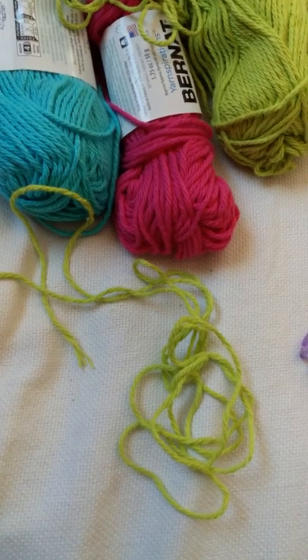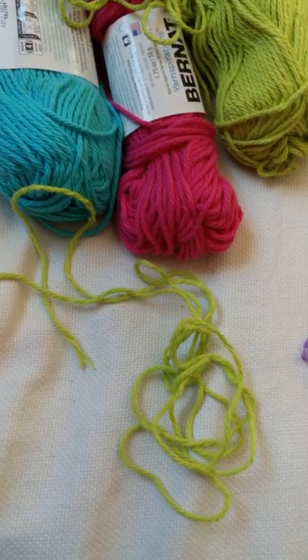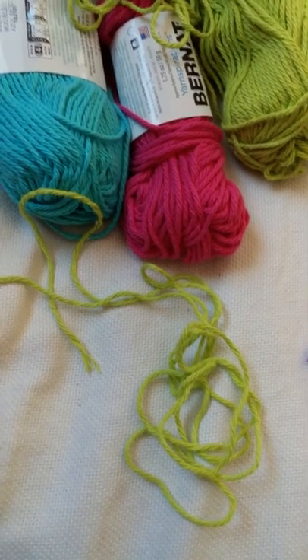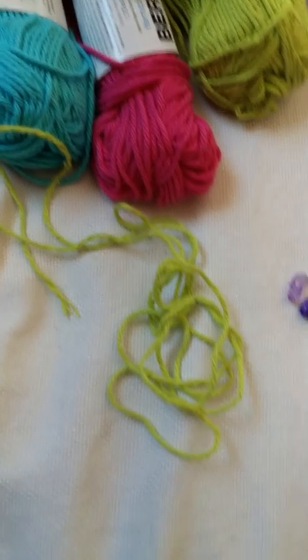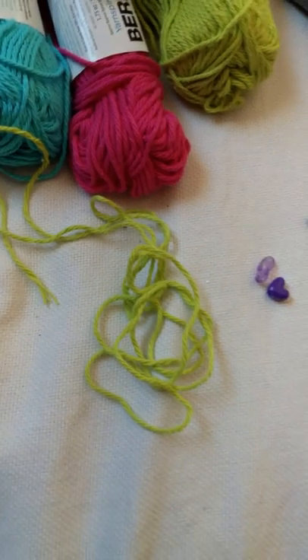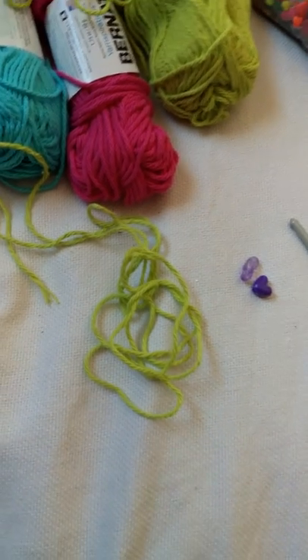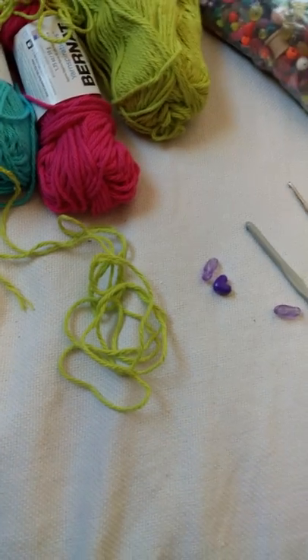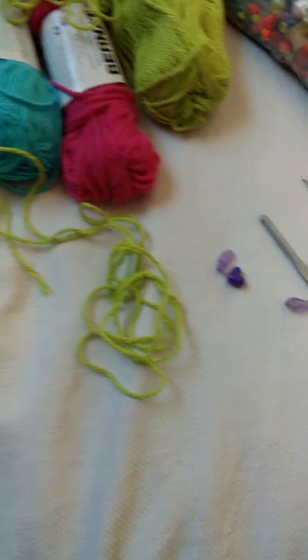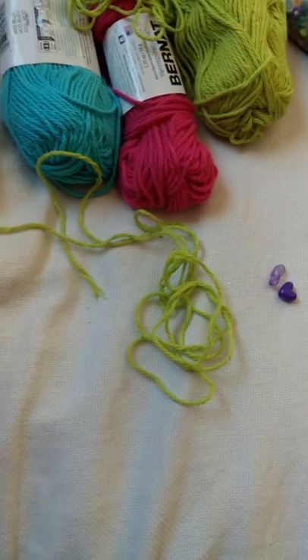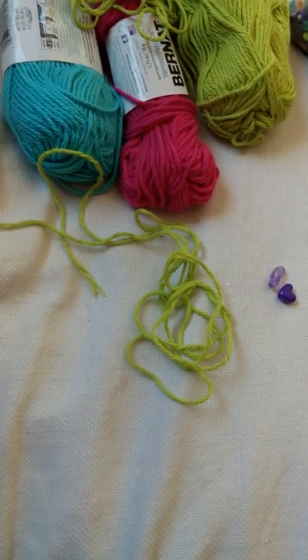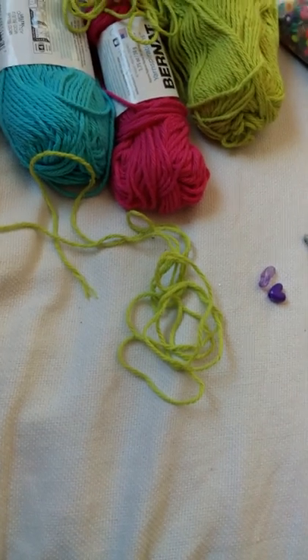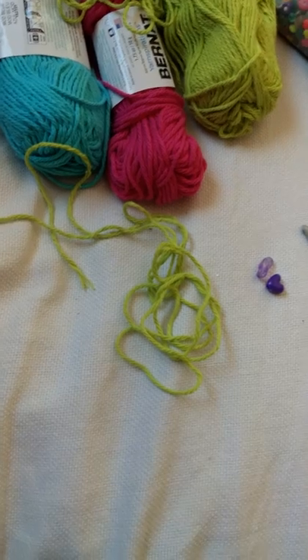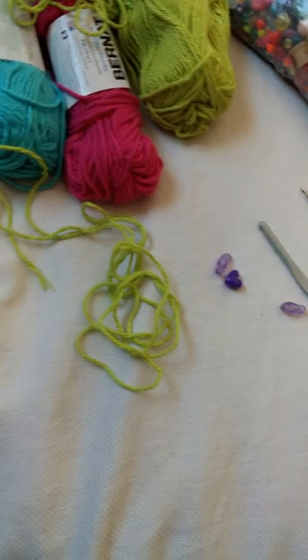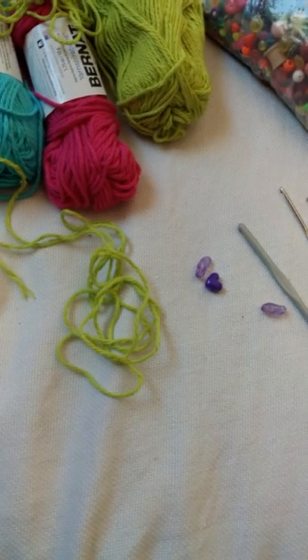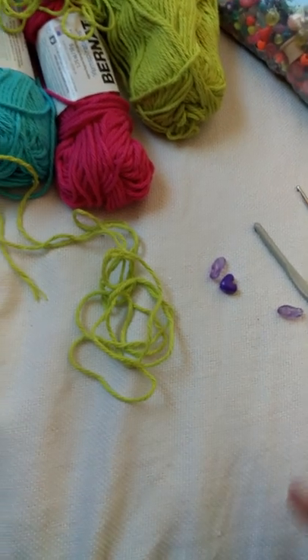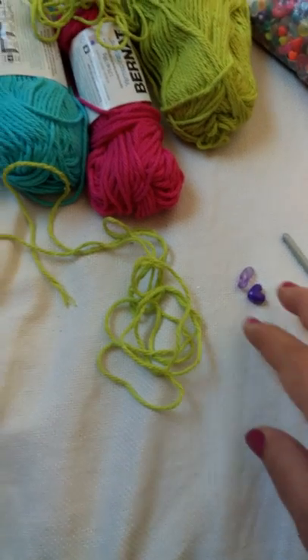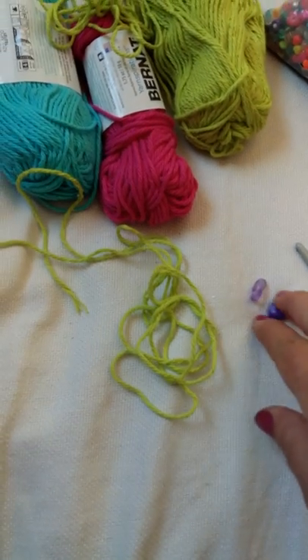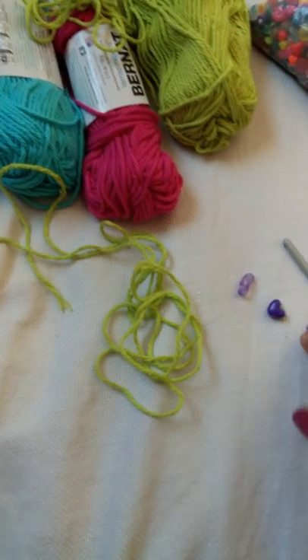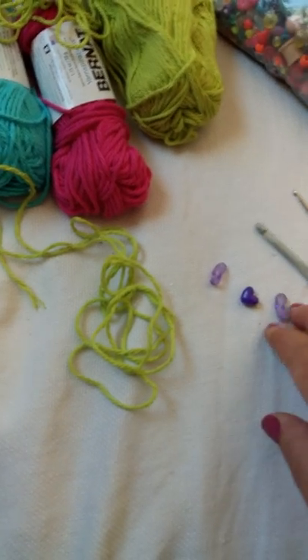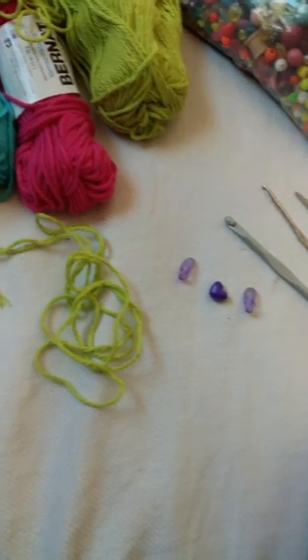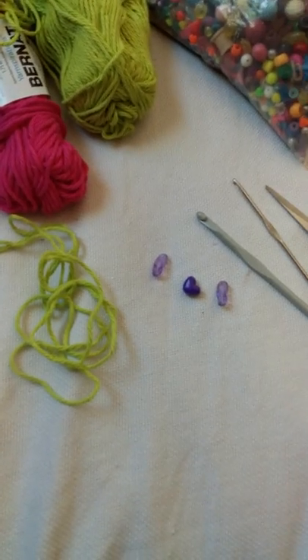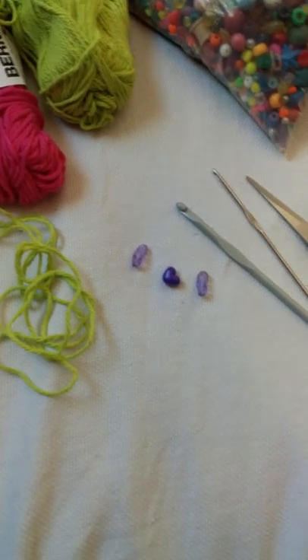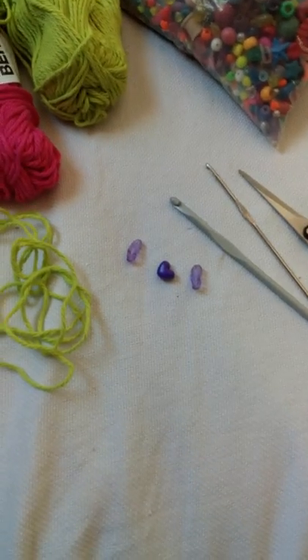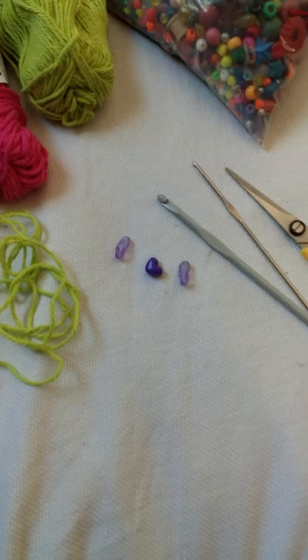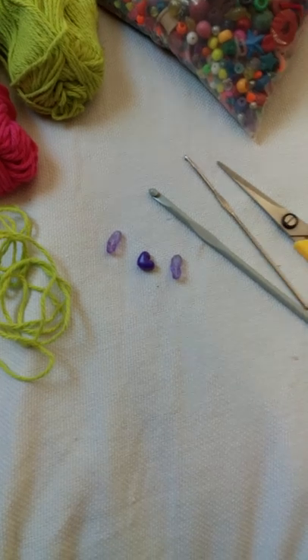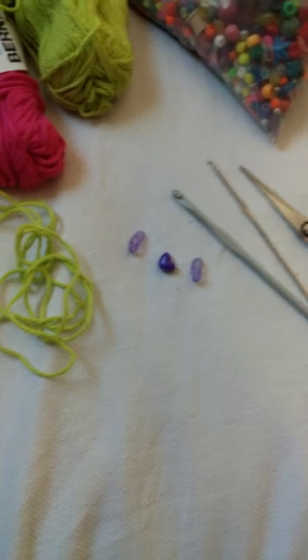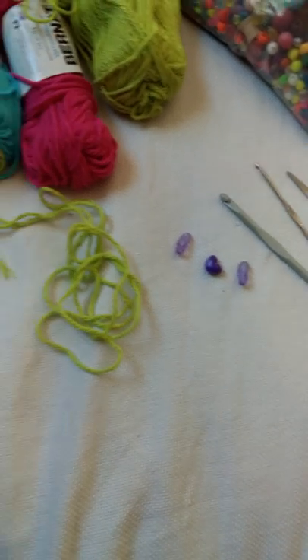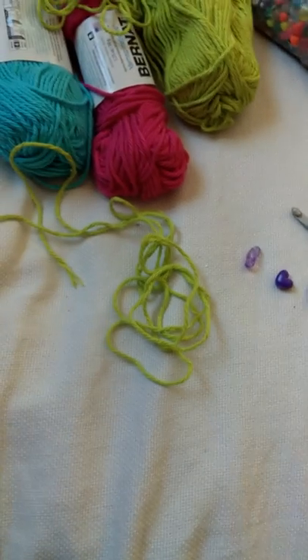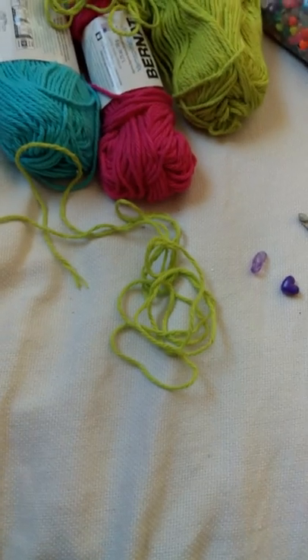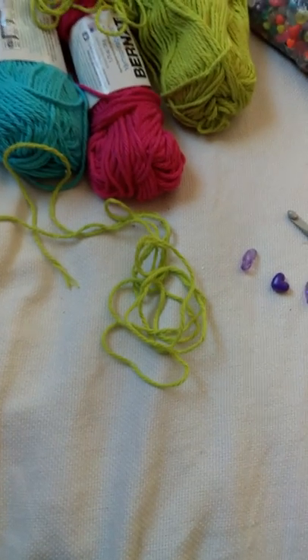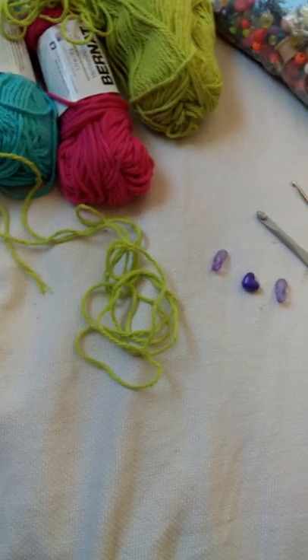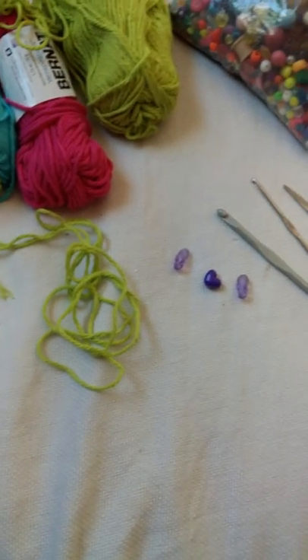Hello, this is Dimitri Zamses of the Naked Snail. This video is in response to a request by Glenda Winkleman, a creative grandma, to show you a fairly inexpensive project that you could make to sell at craft fairs.